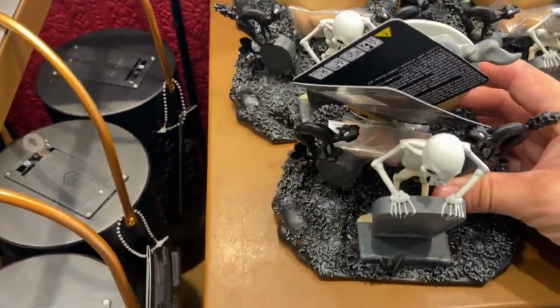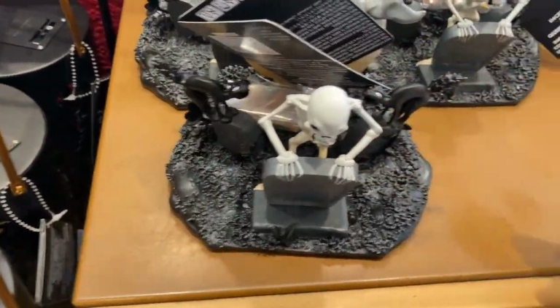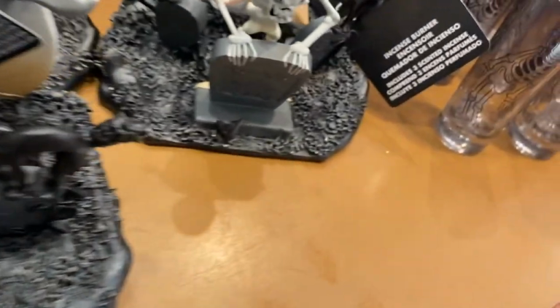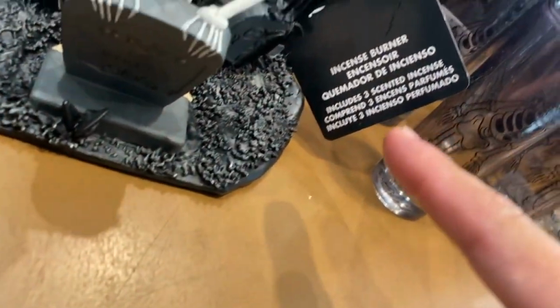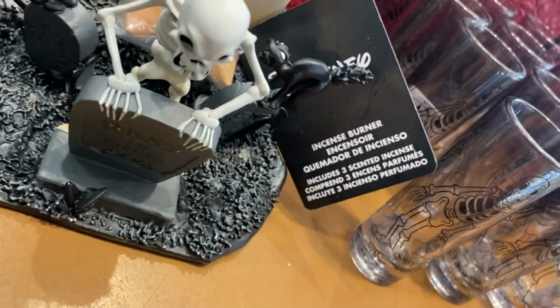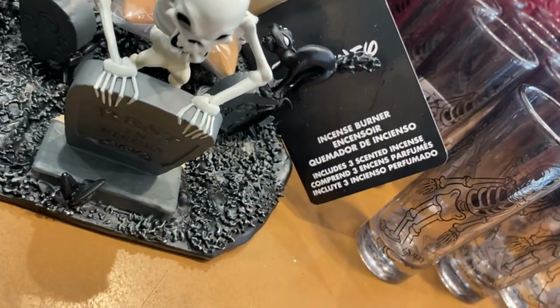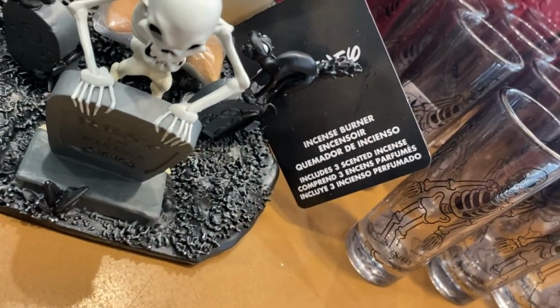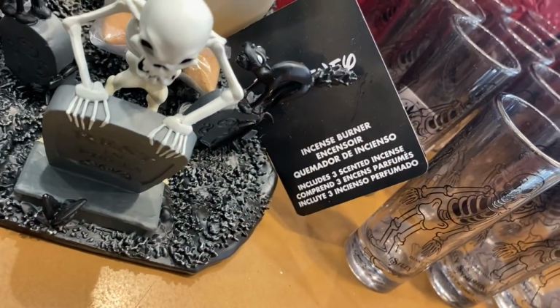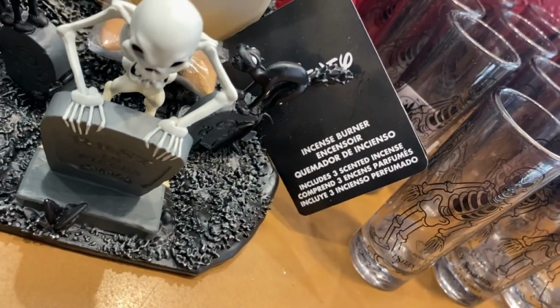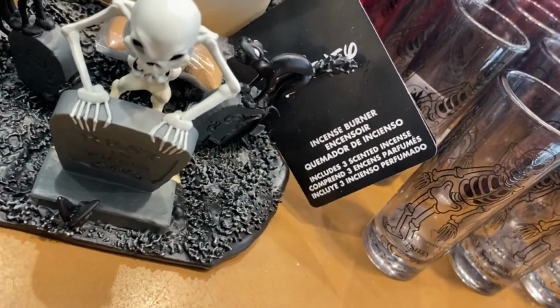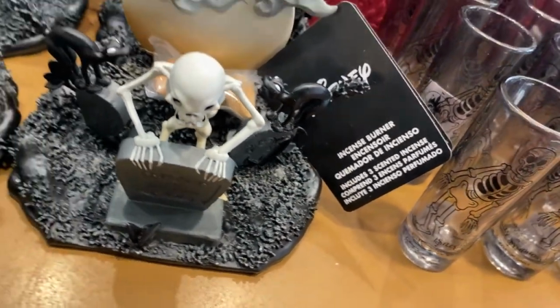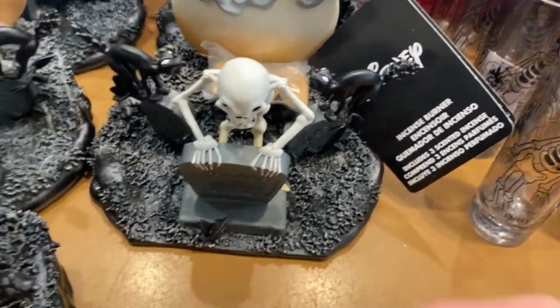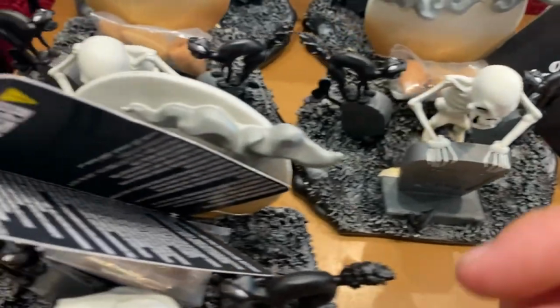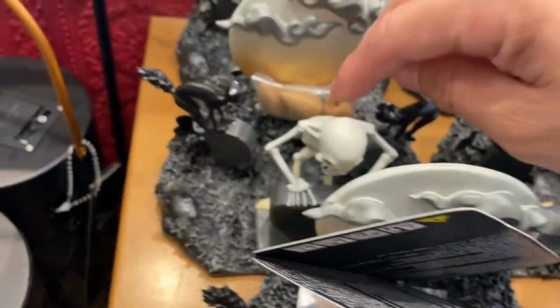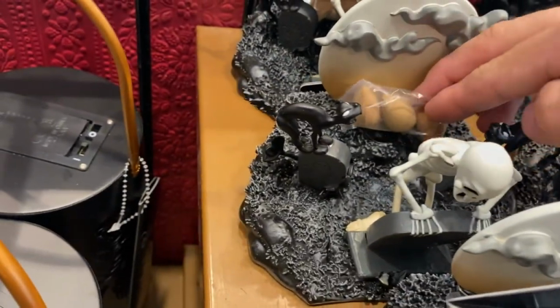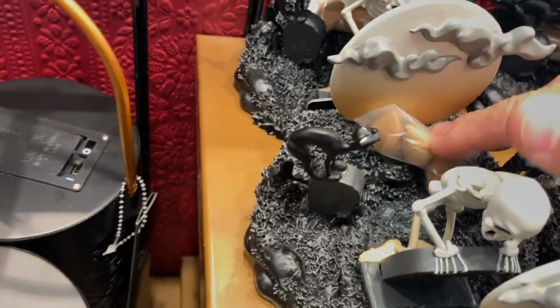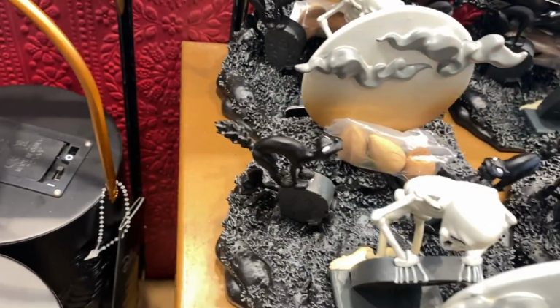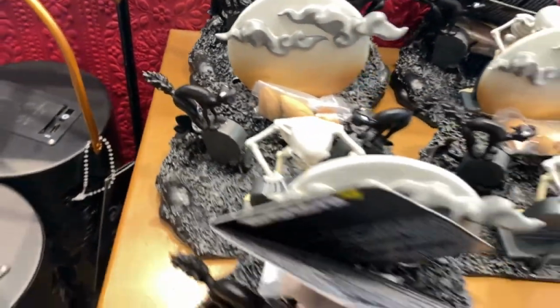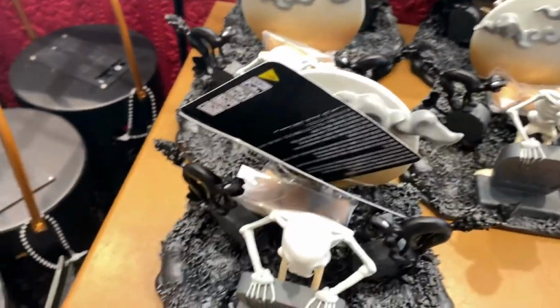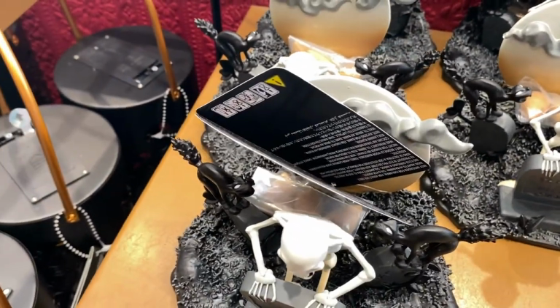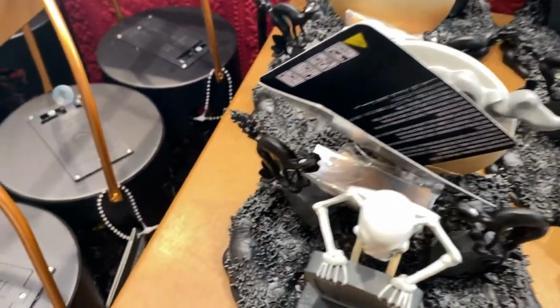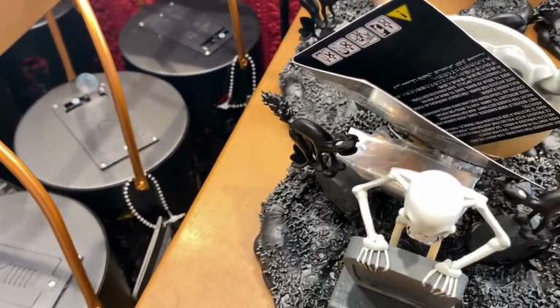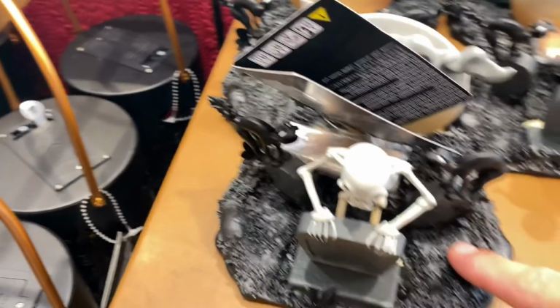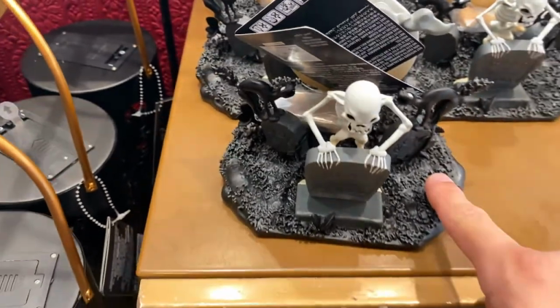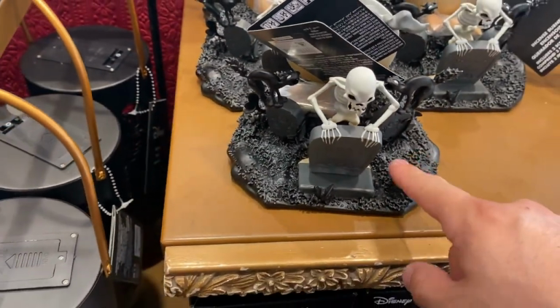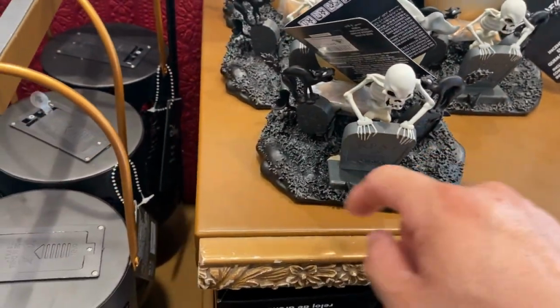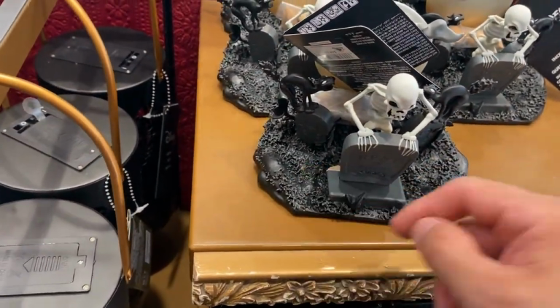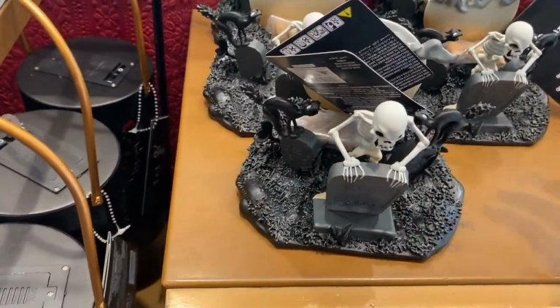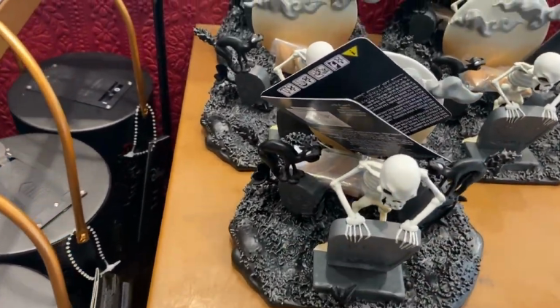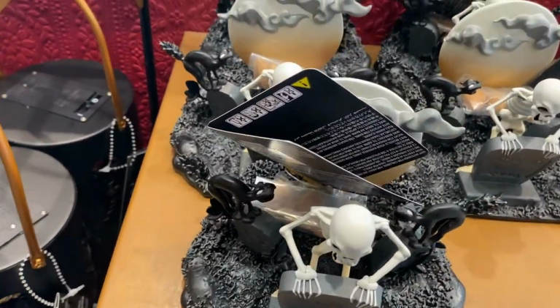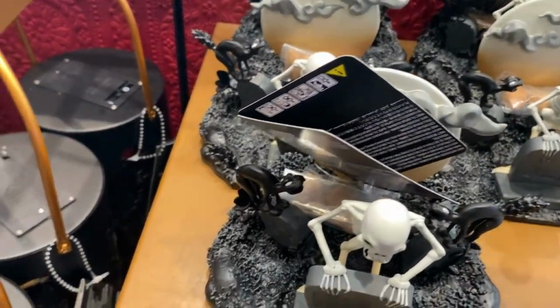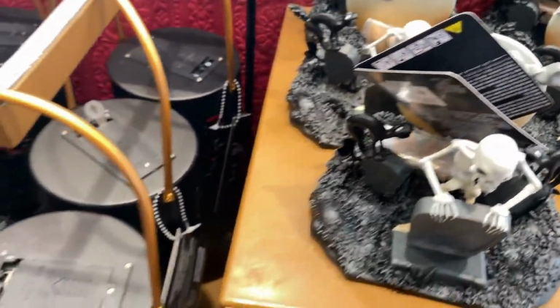Oh, this is an incense burner! I was trying to figure out what it was. It says incense burner, includes three scented scents — but what kind of scent does it give out? That's pretty cool. But where do you put it? I don't know, I want it.